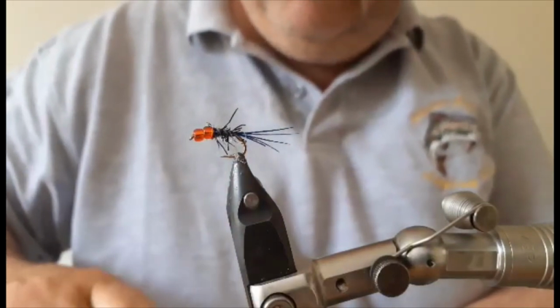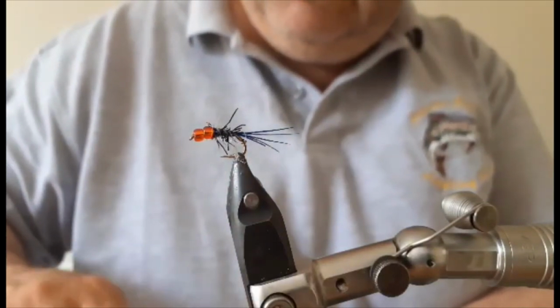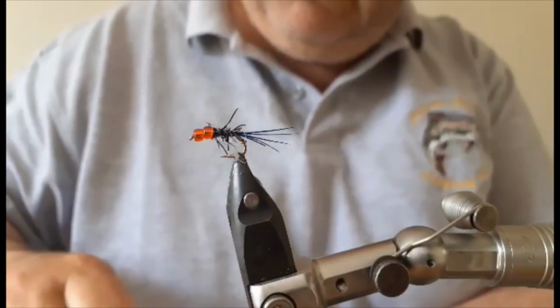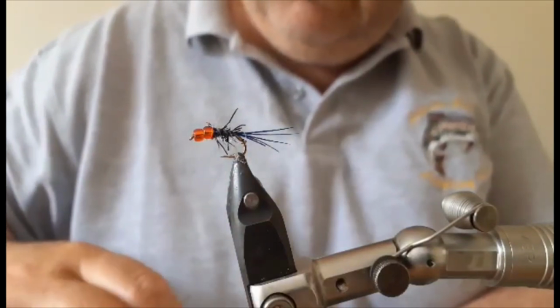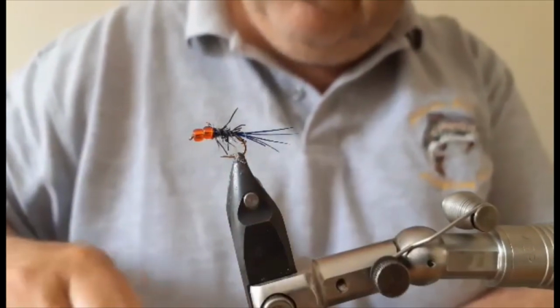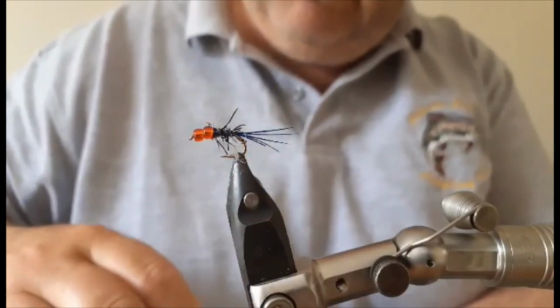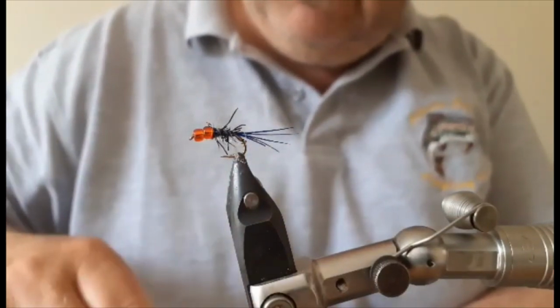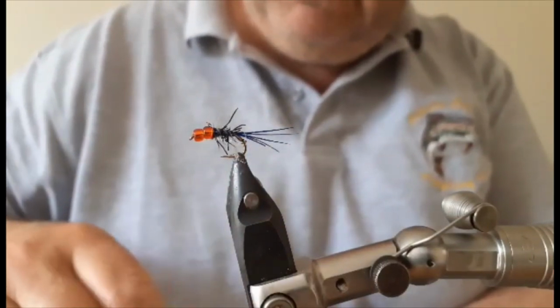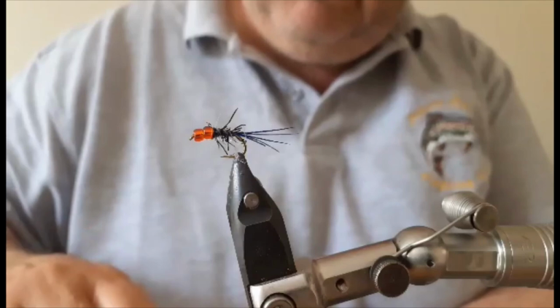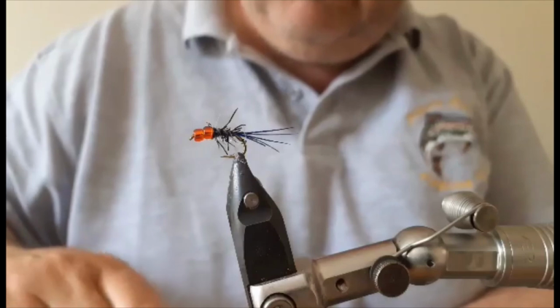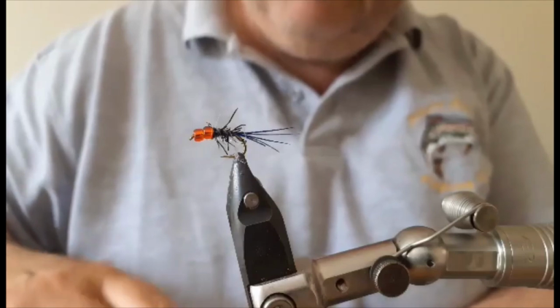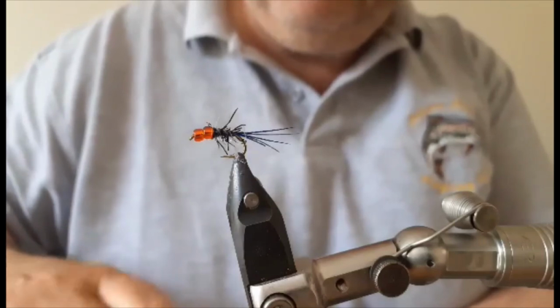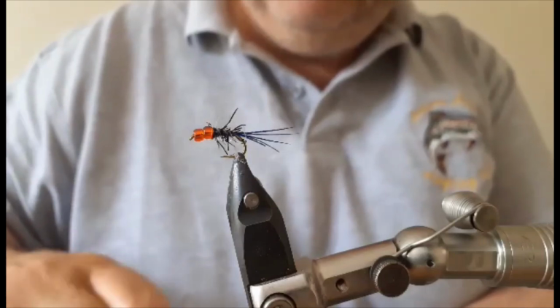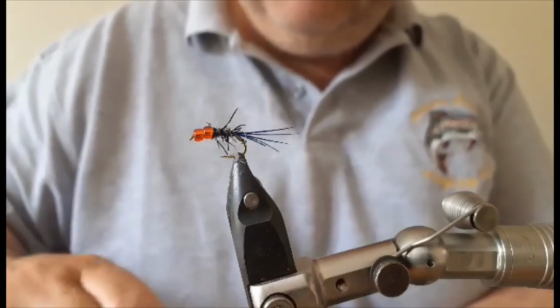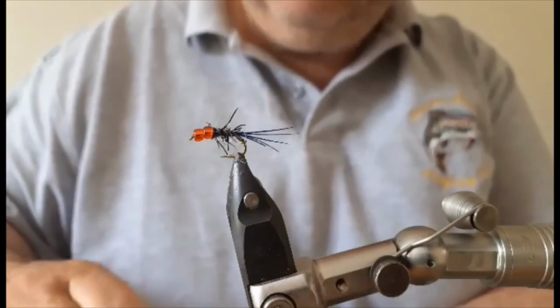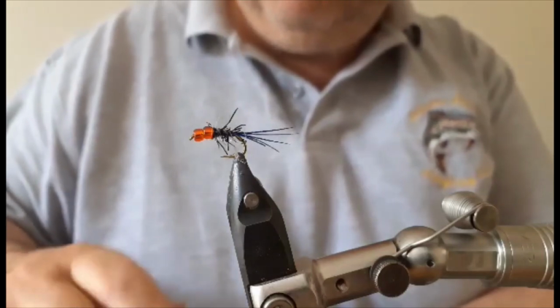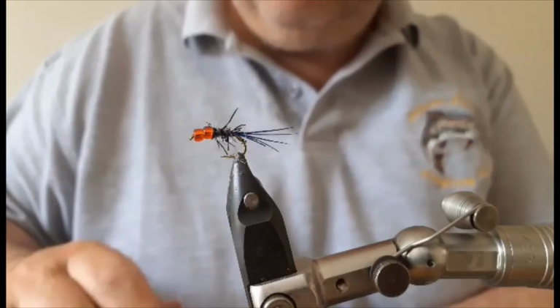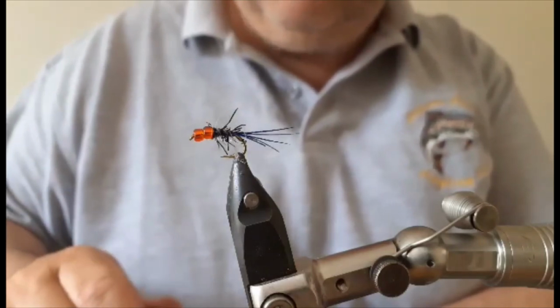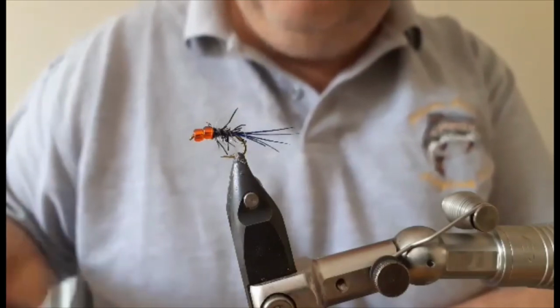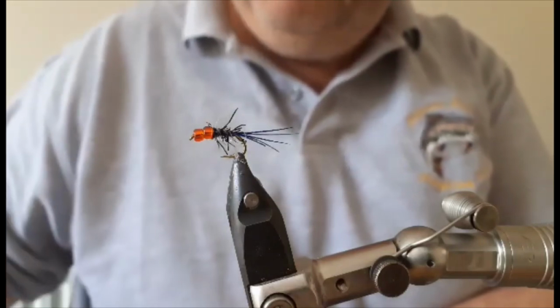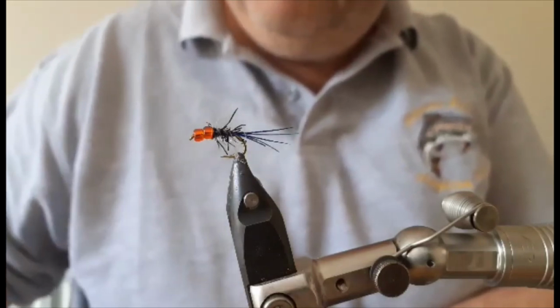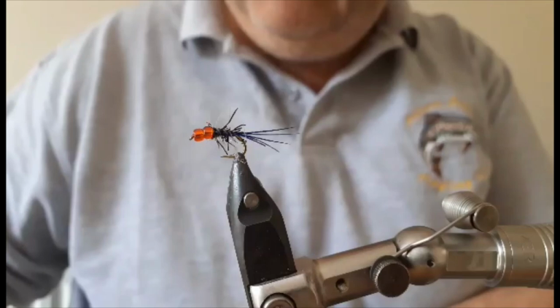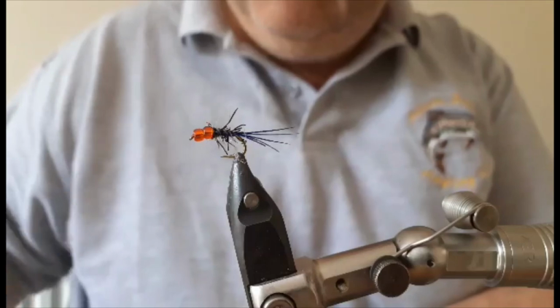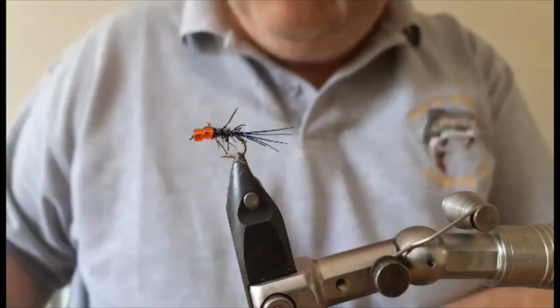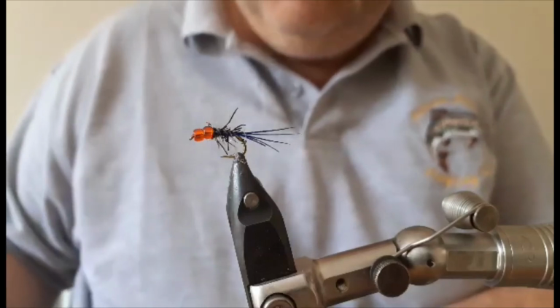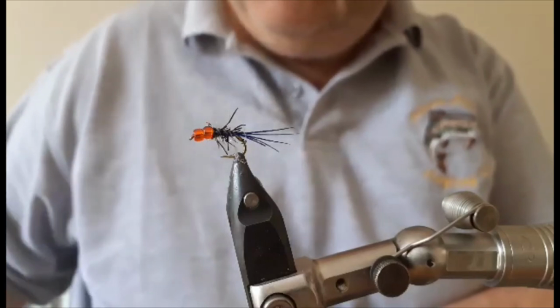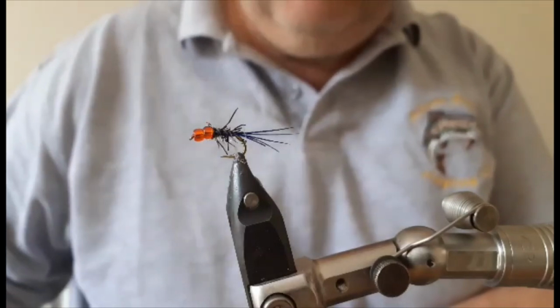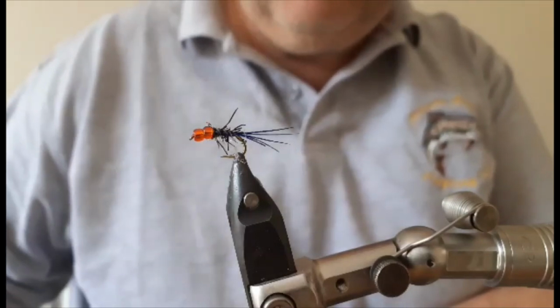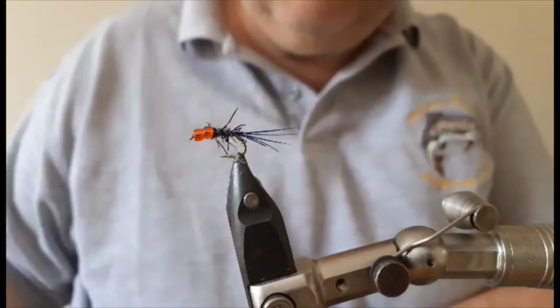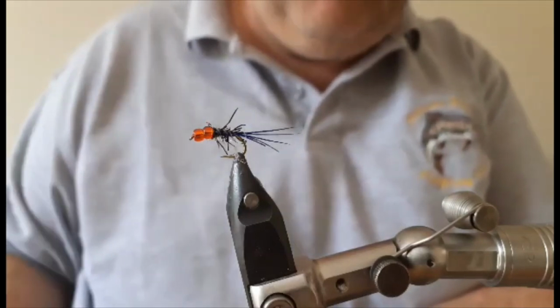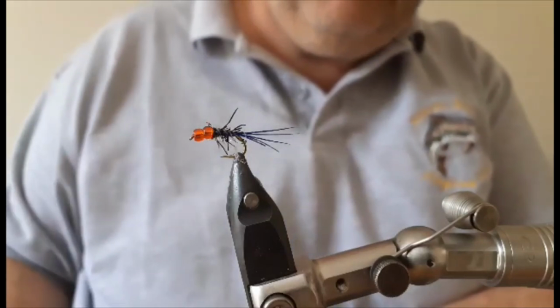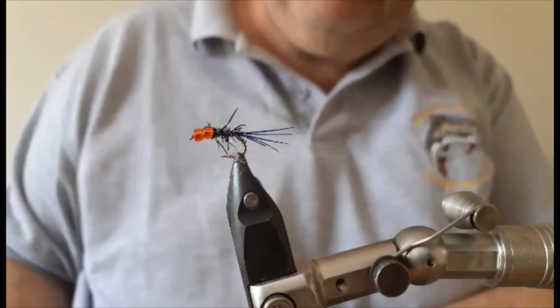And there you have it. It's been working really well for me recently as a point fly for golden grey mullet in particular. Stay tuned for some more fly videos in the future.